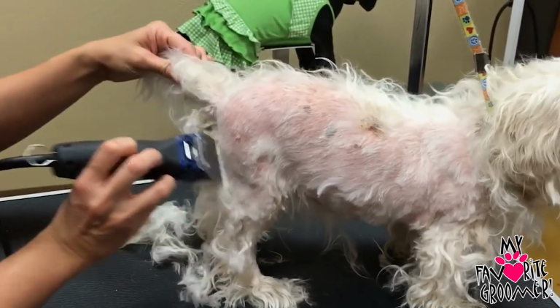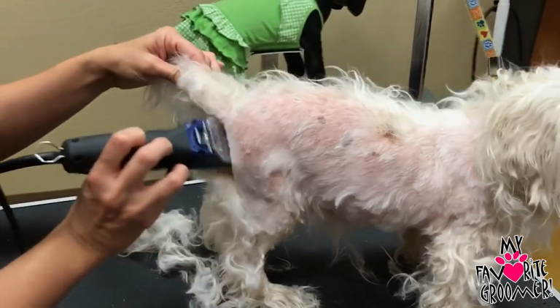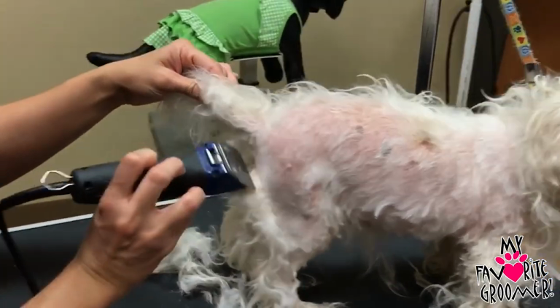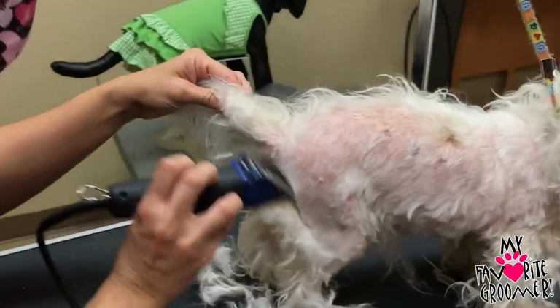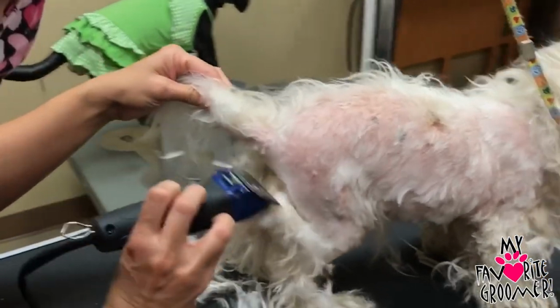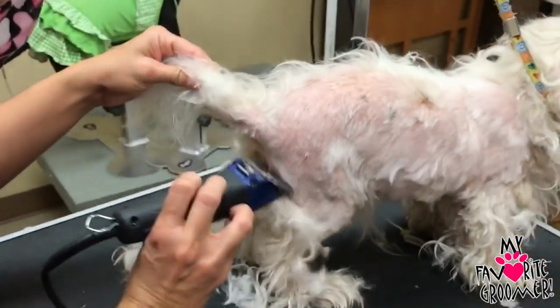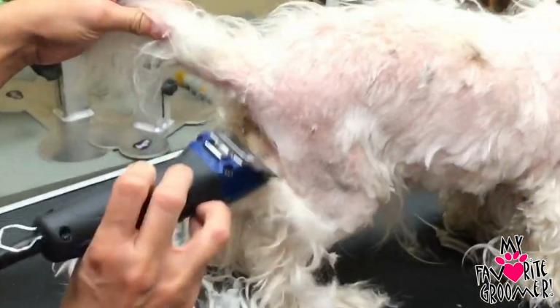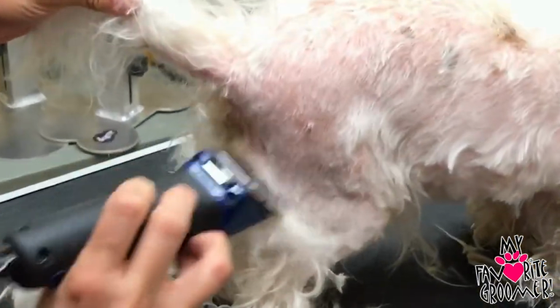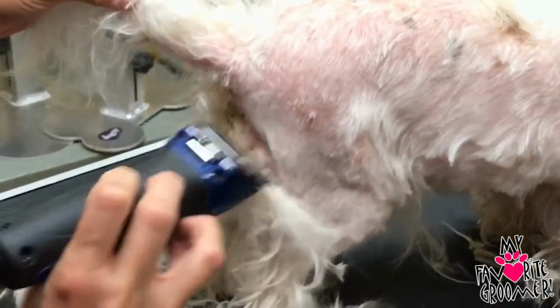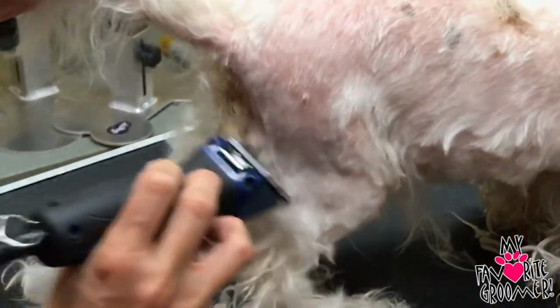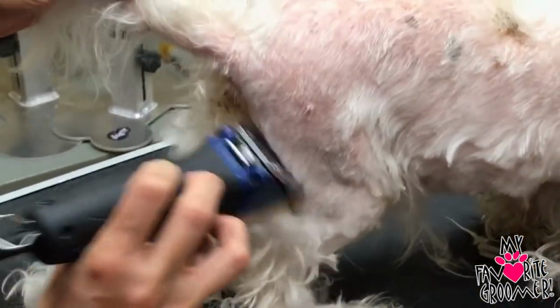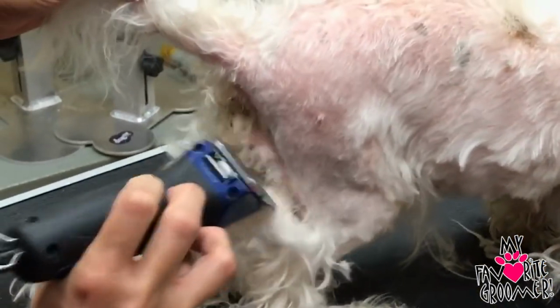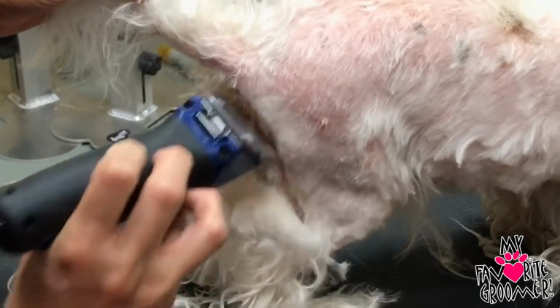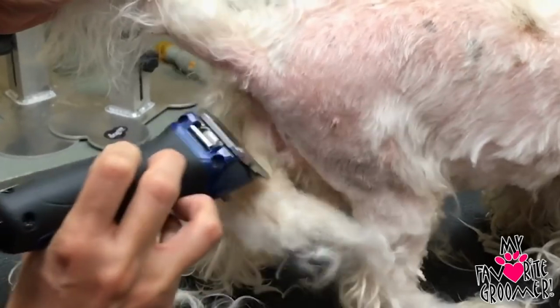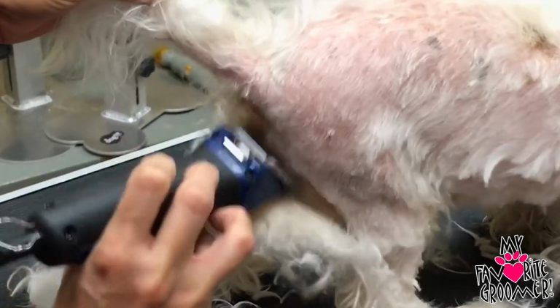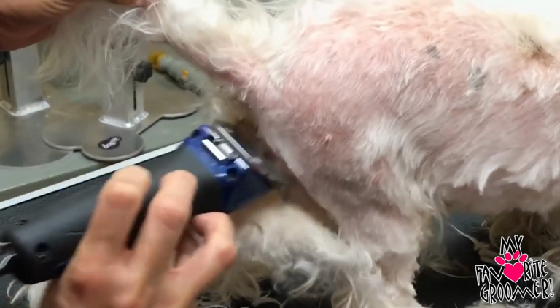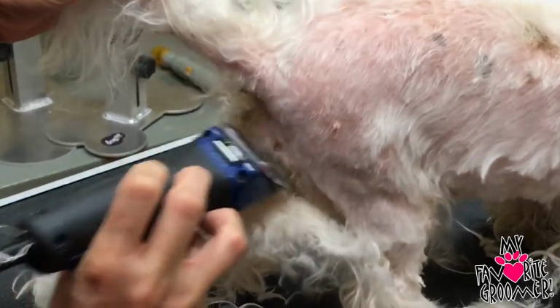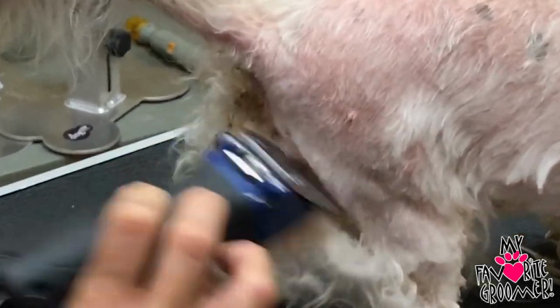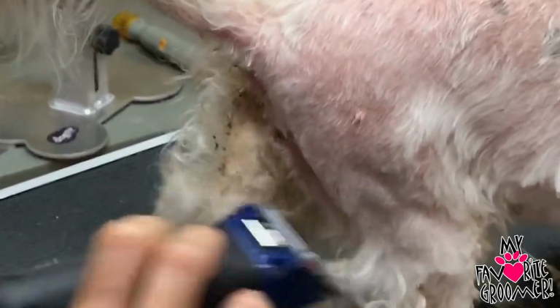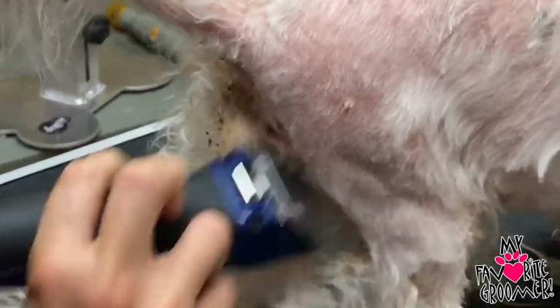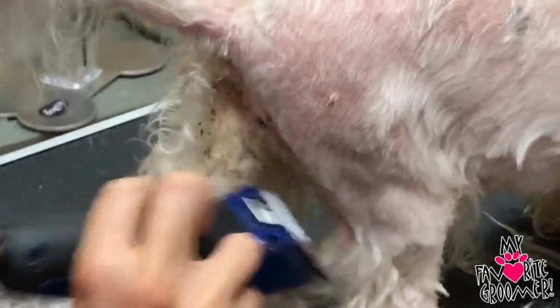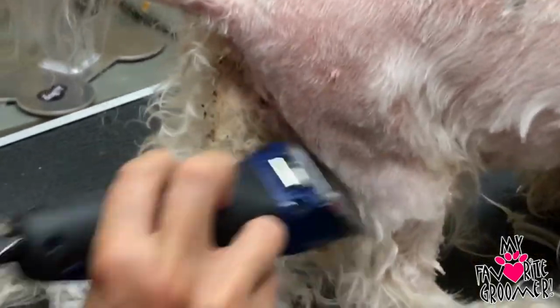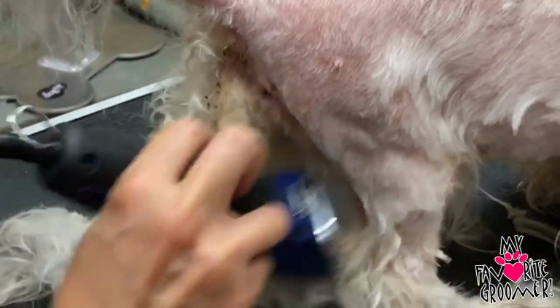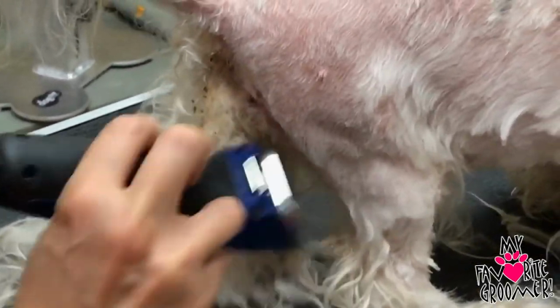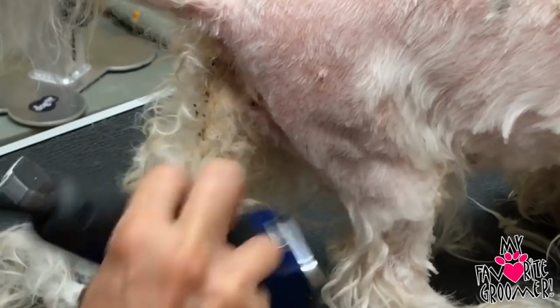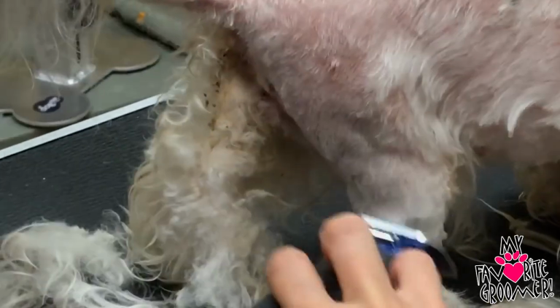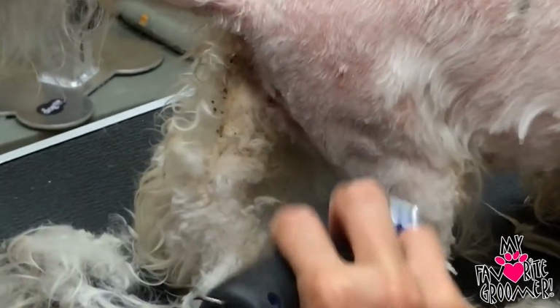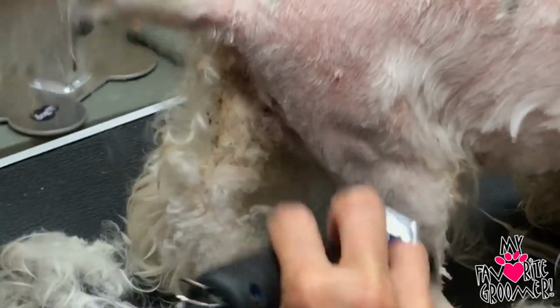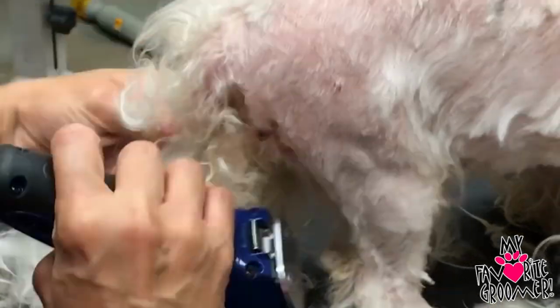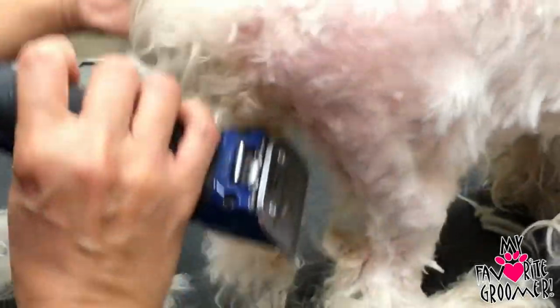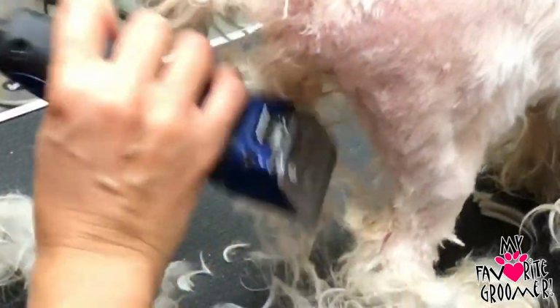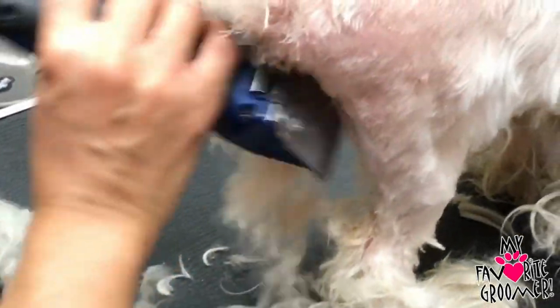If you lightly jab in here like this, you're able to pull that mat as well as get it away from the skin without nicking. So you're pulling and cutting at the same time, not directly against the skin.